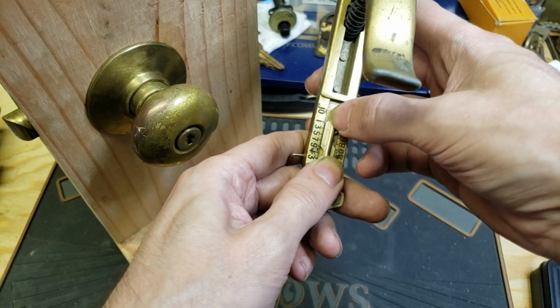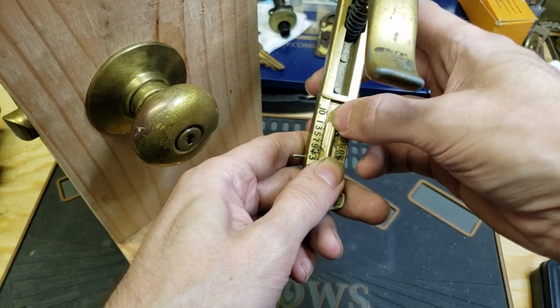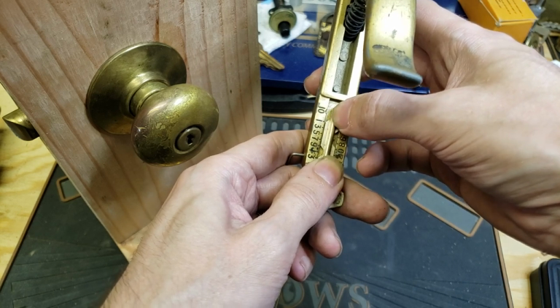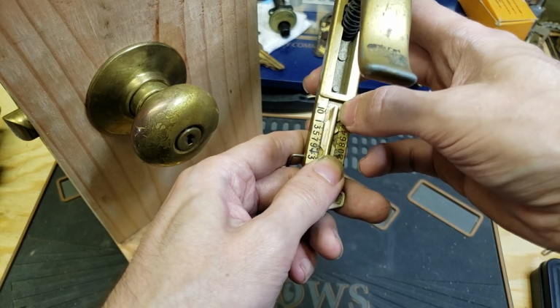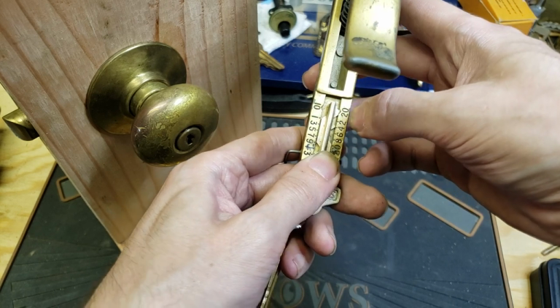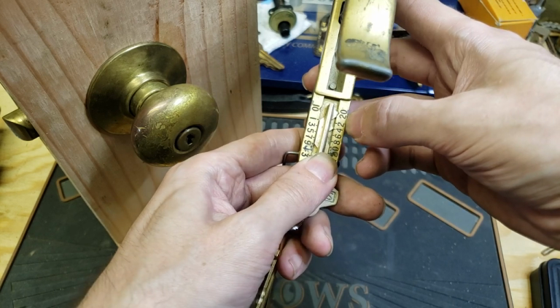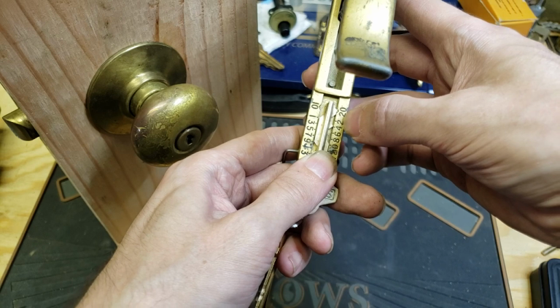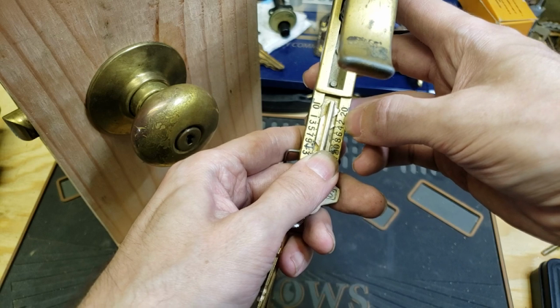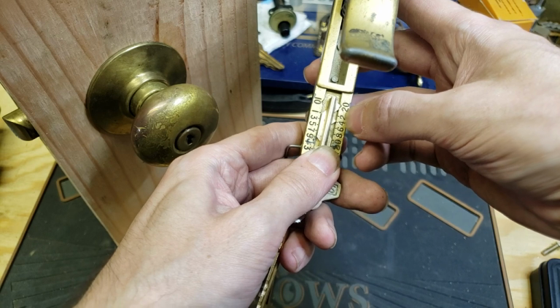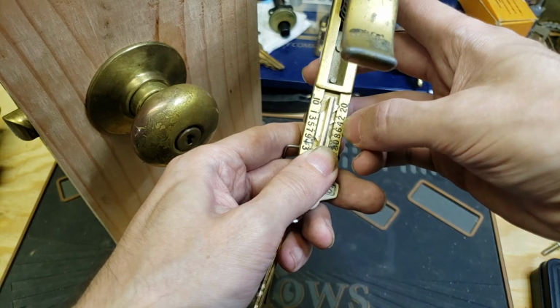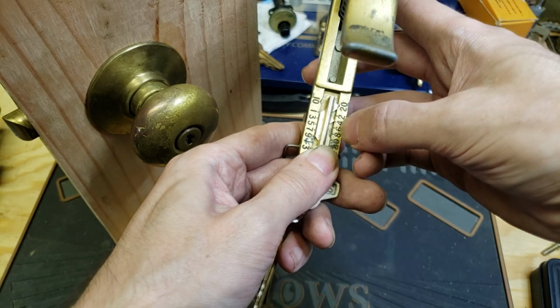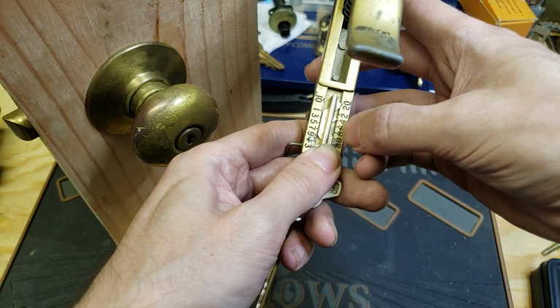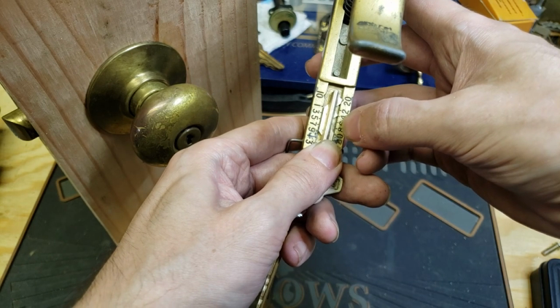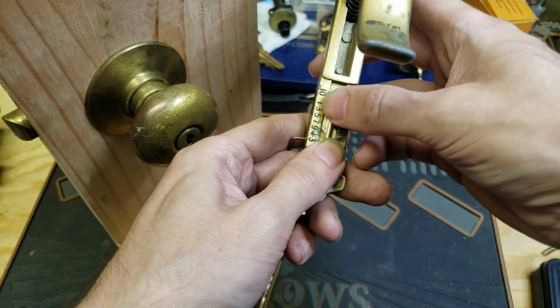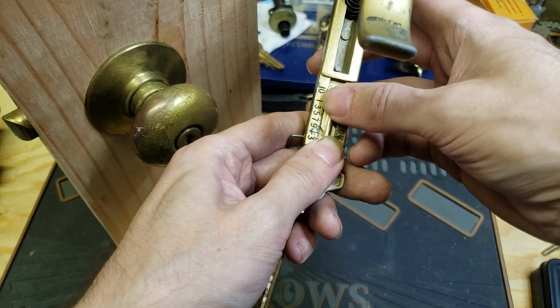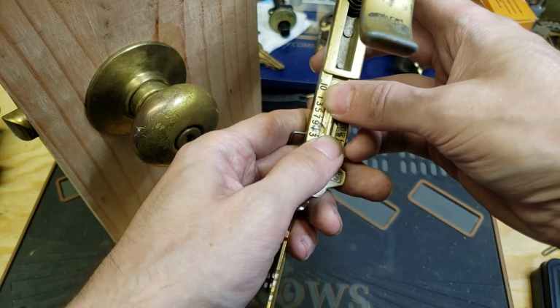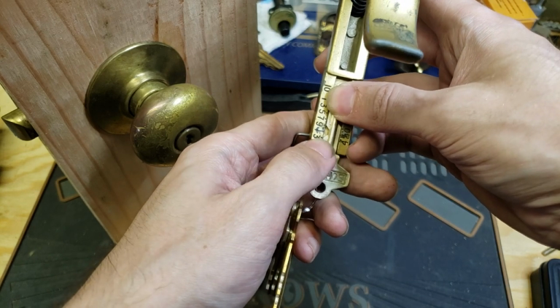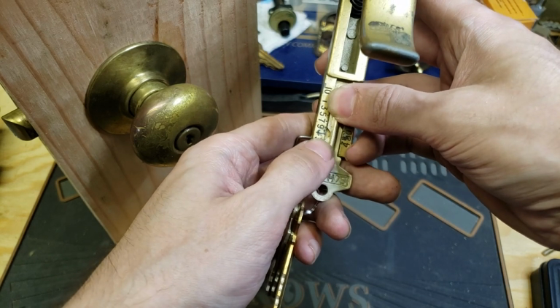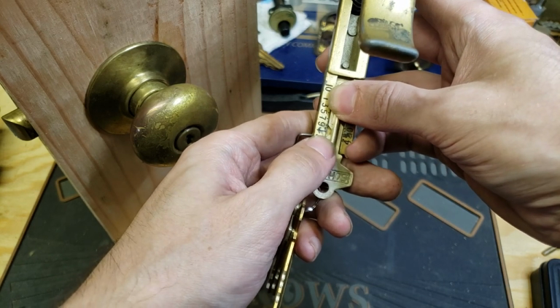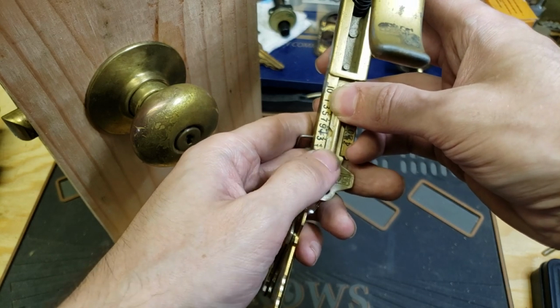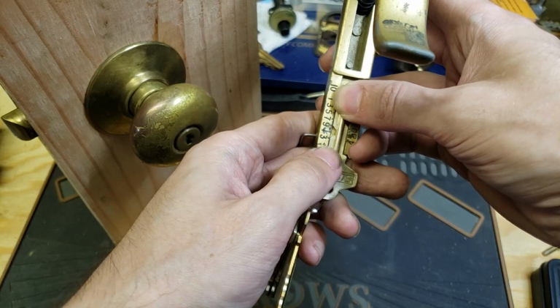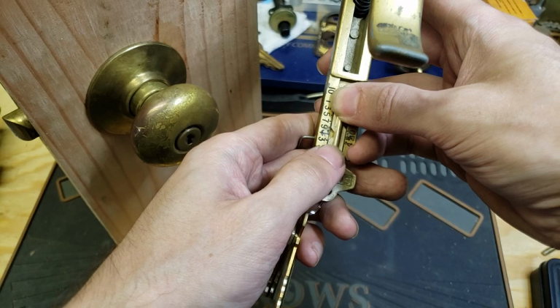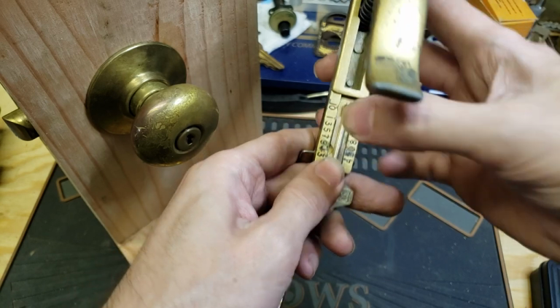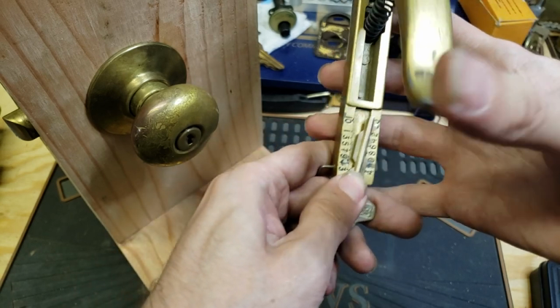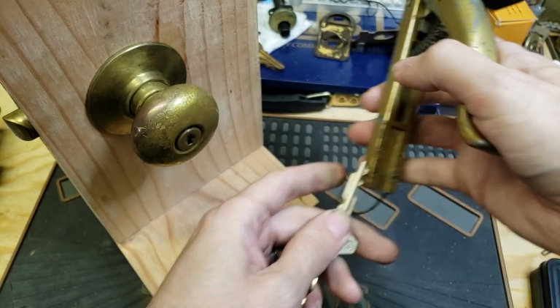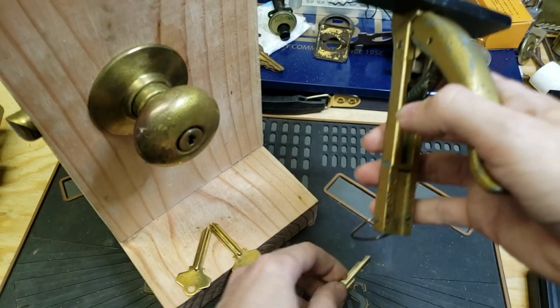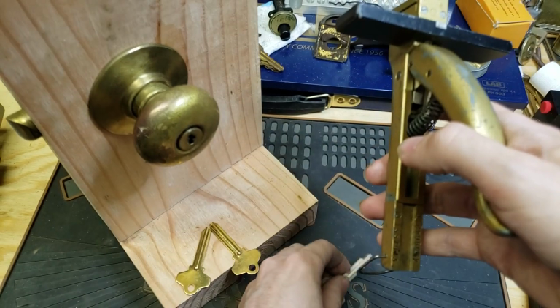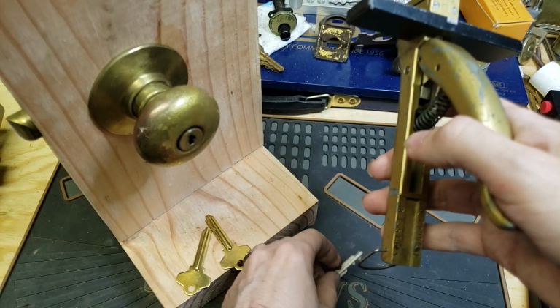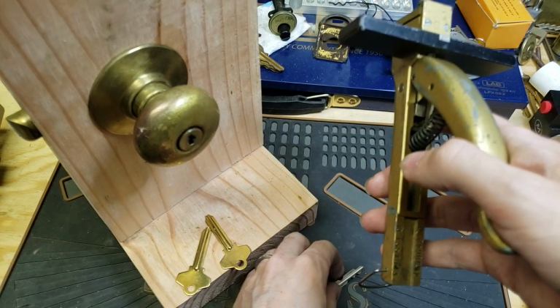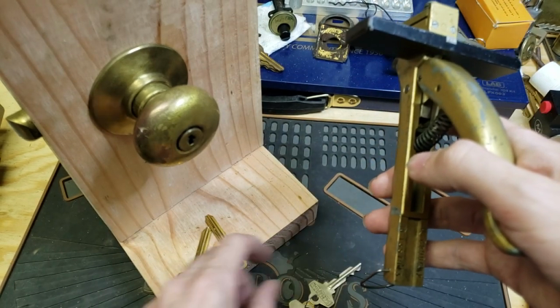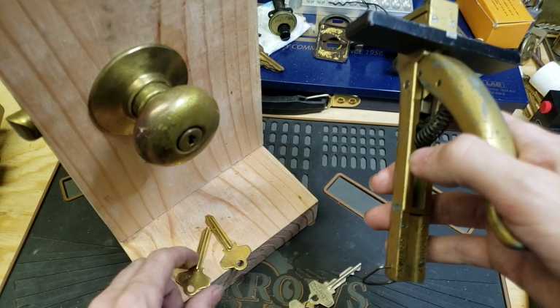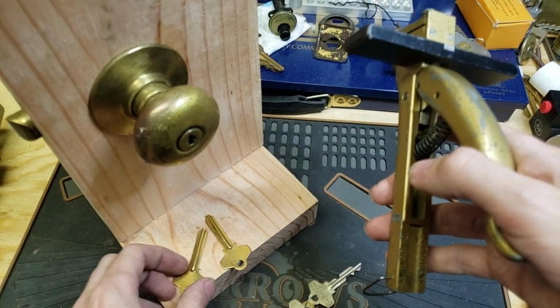So we have 10, 2, 6, 8, 1. Alright — 10, 2, 6, 8, 1.